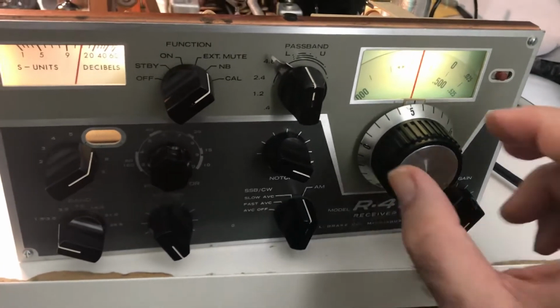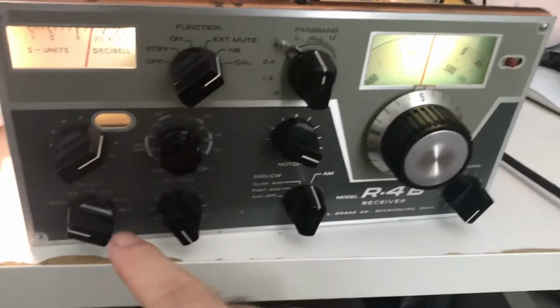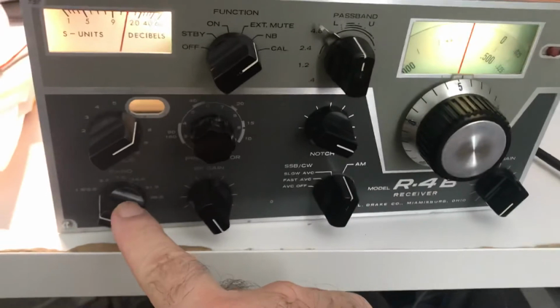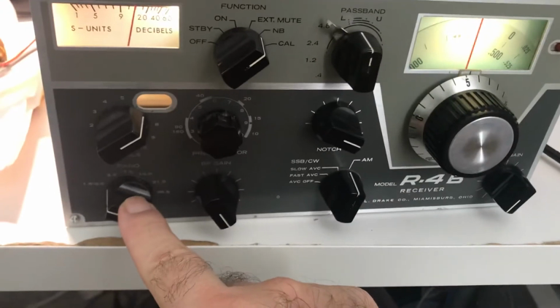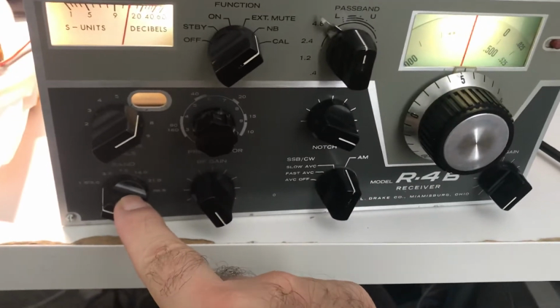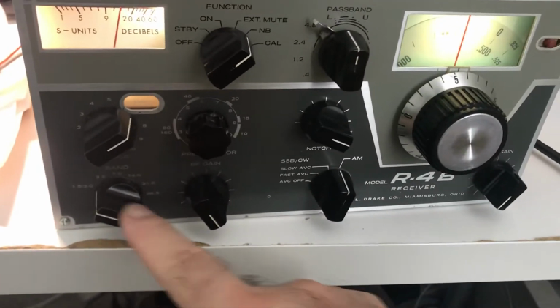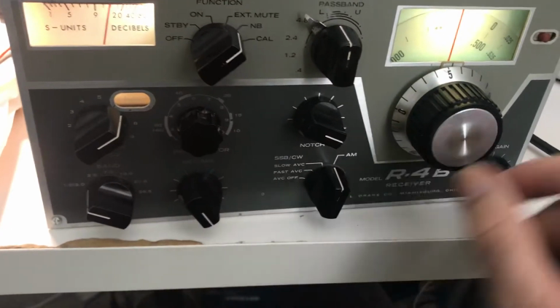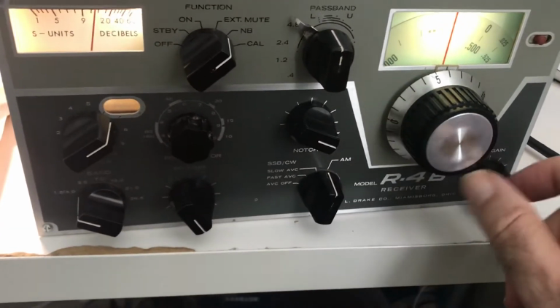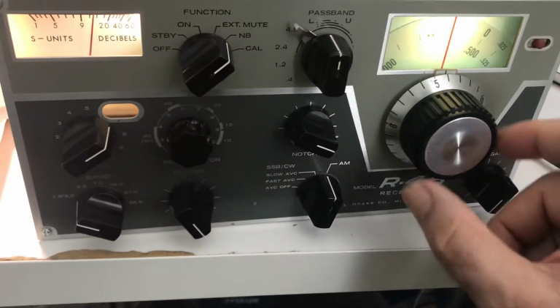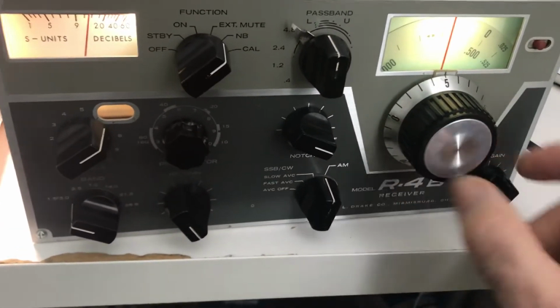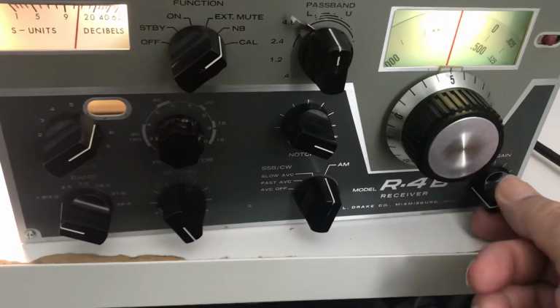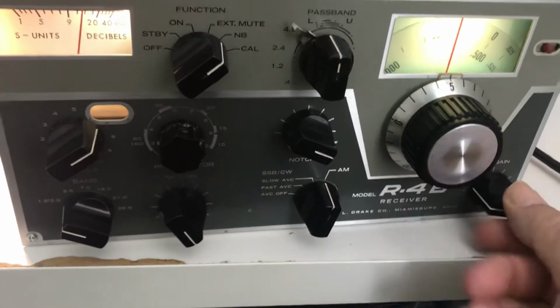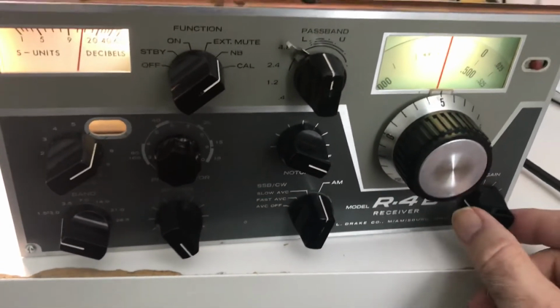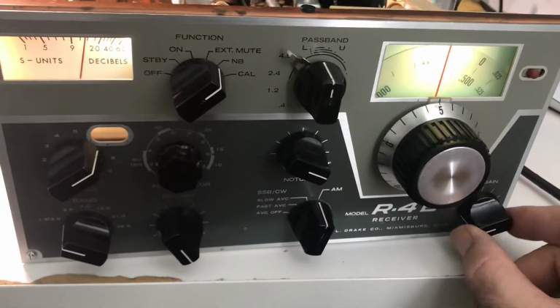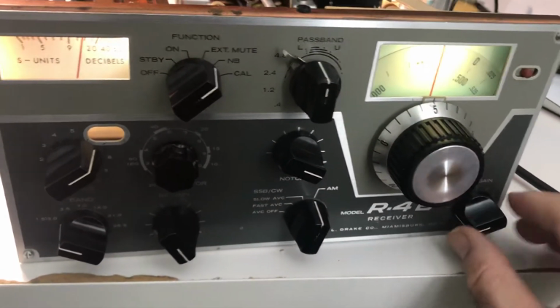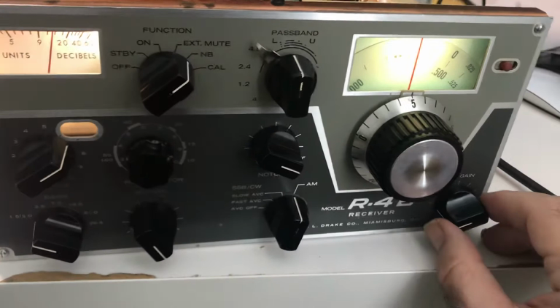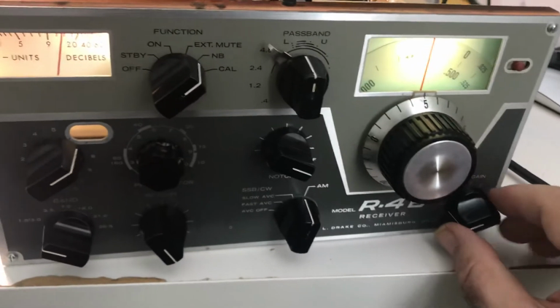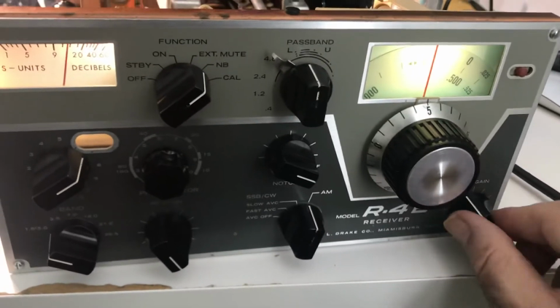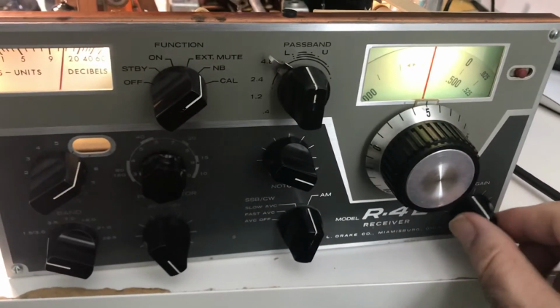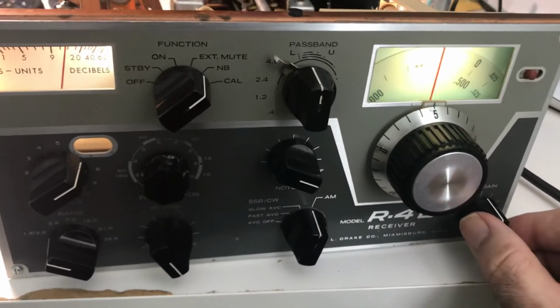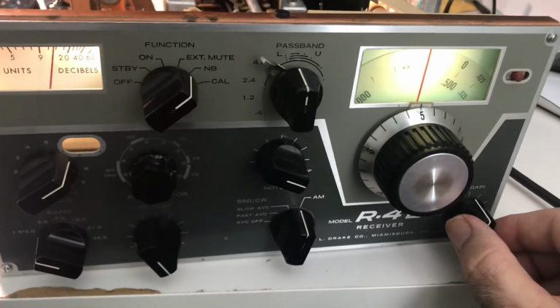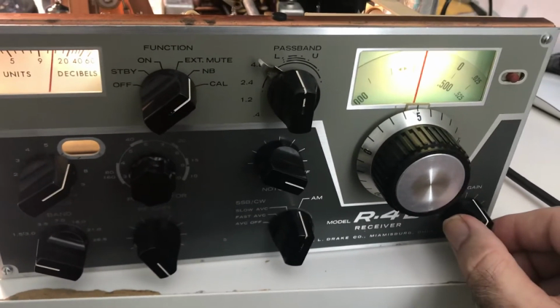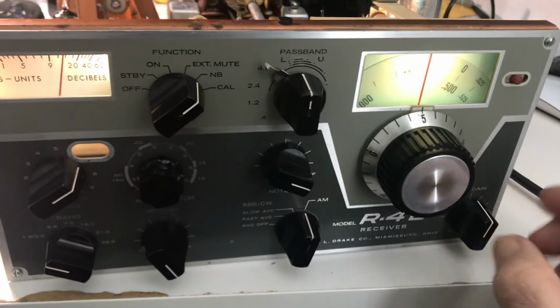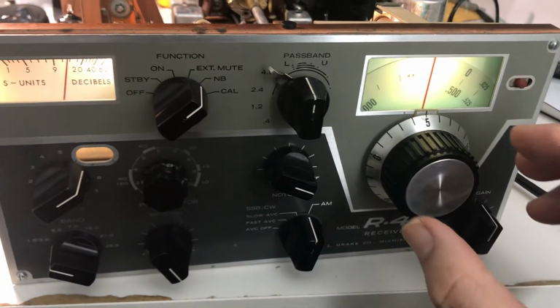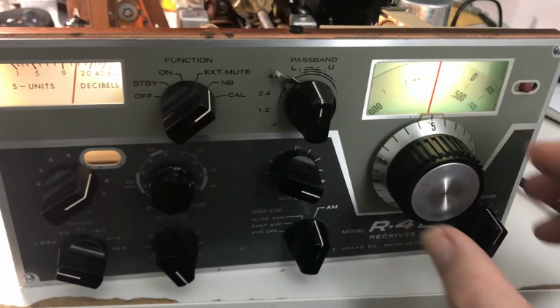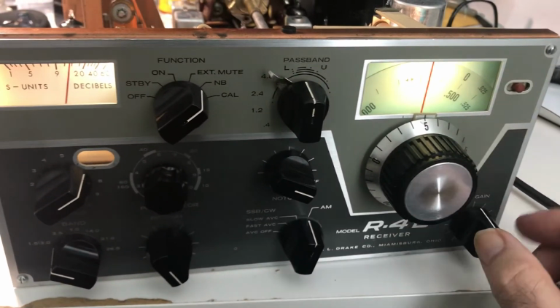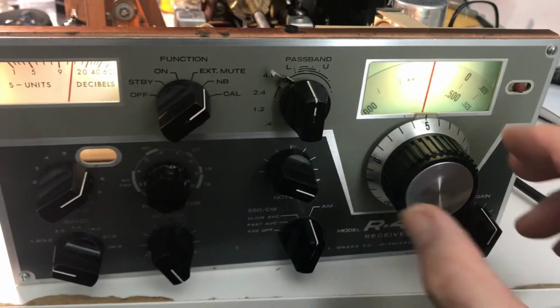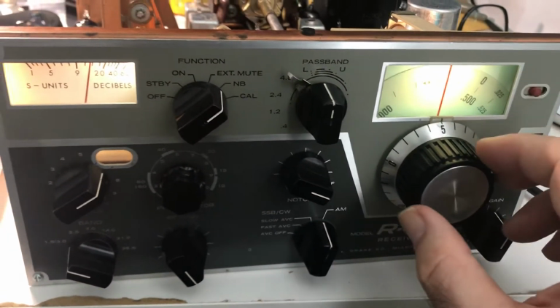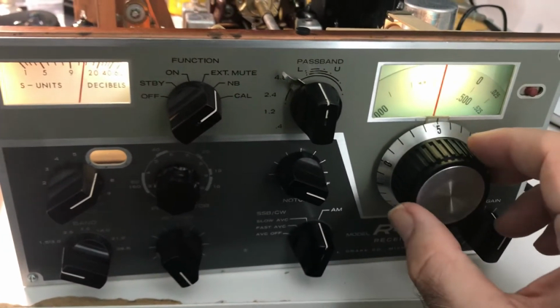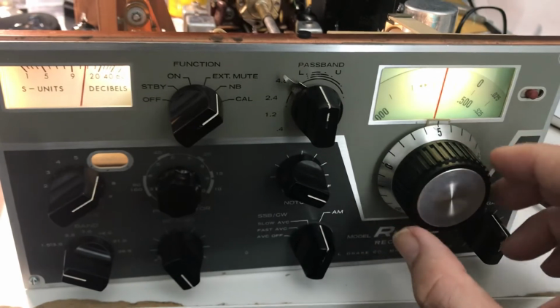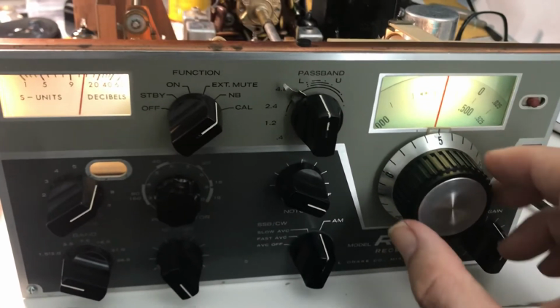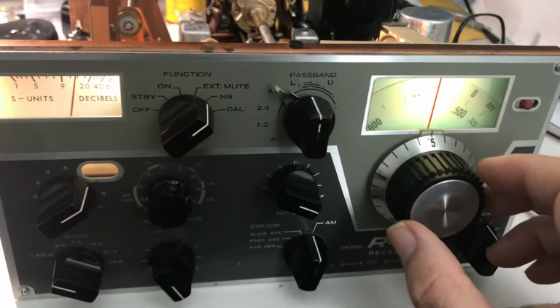So I went on 160 meters here. Here's the AF gain. I got a Vietnamese station on here, local to San Jose on 160 meters.